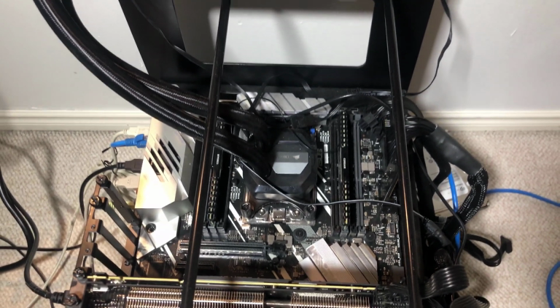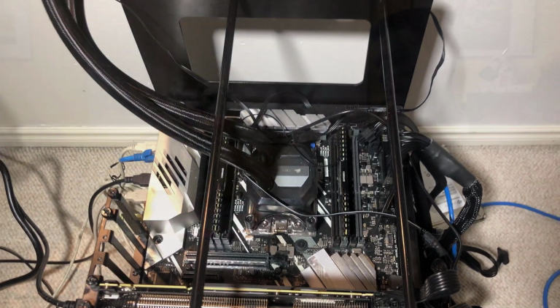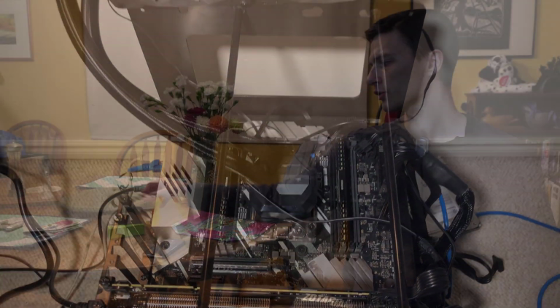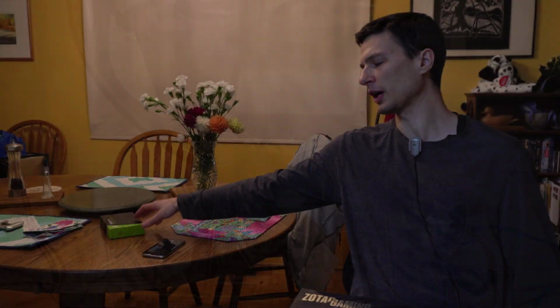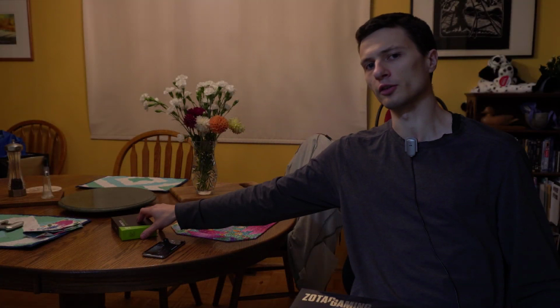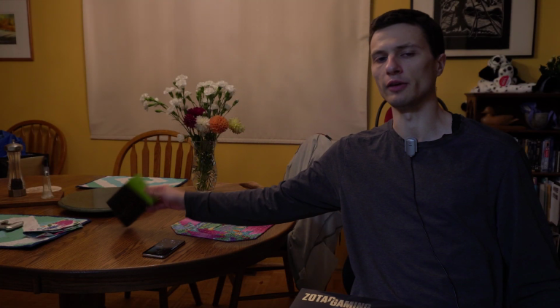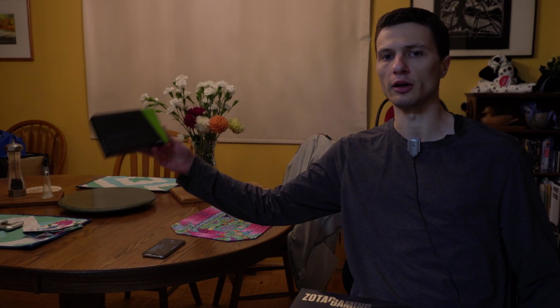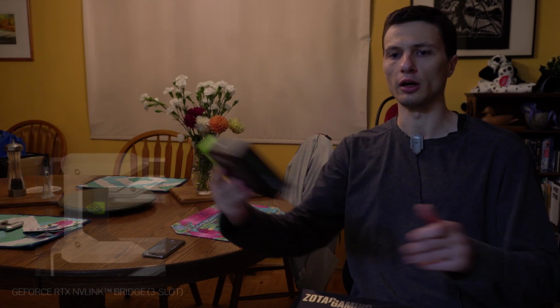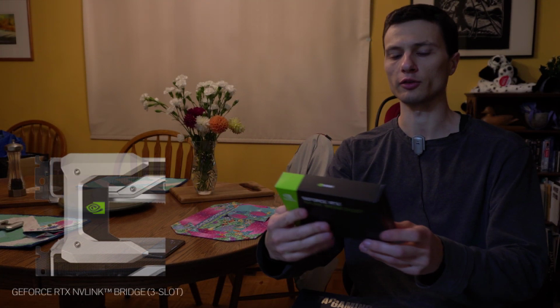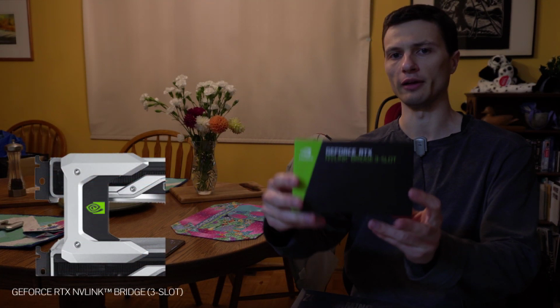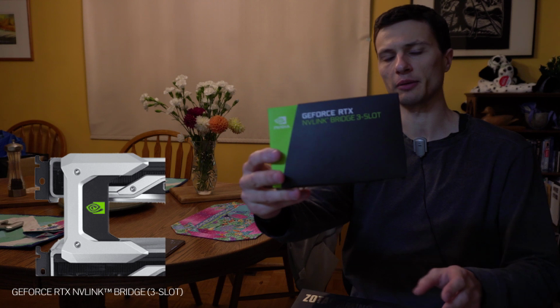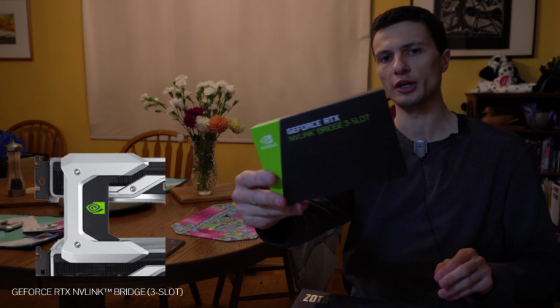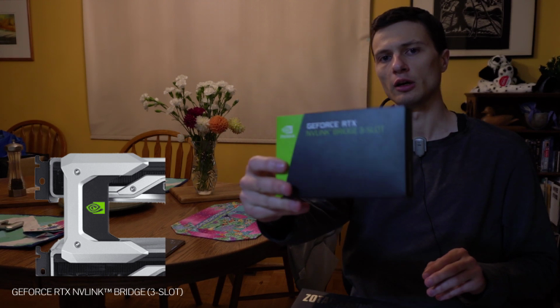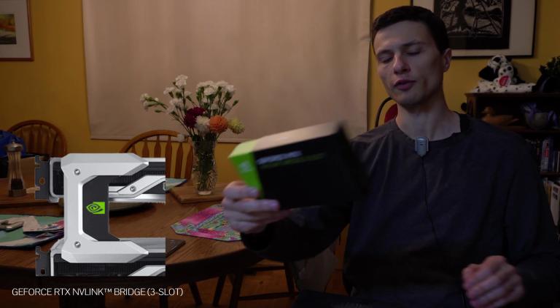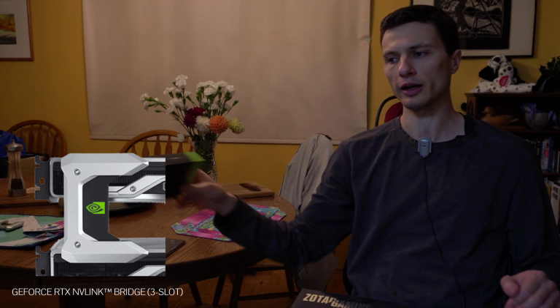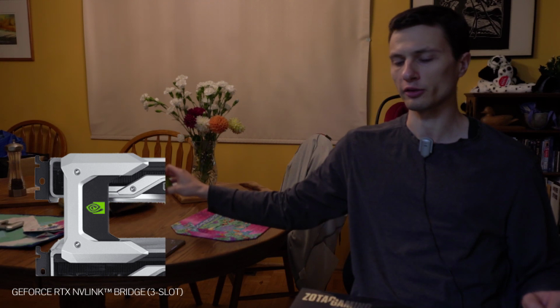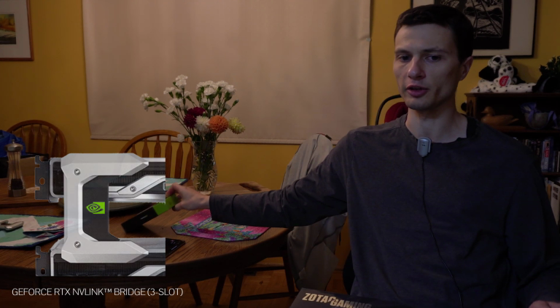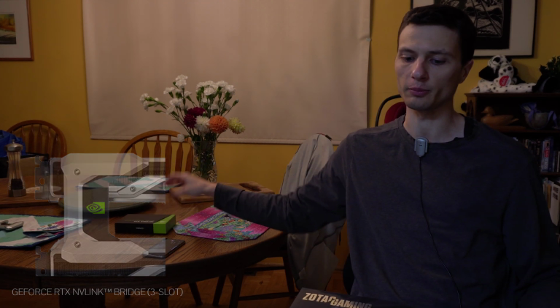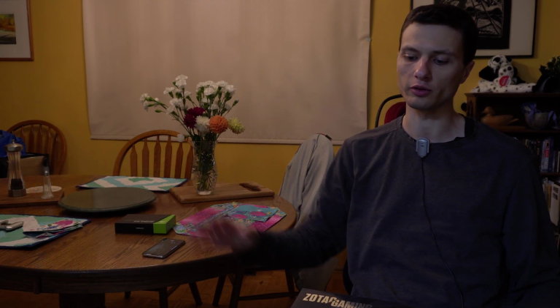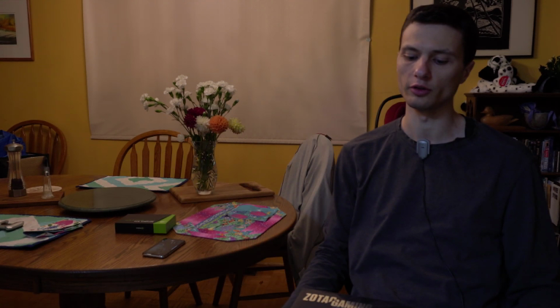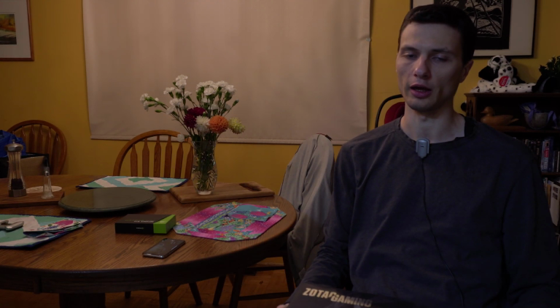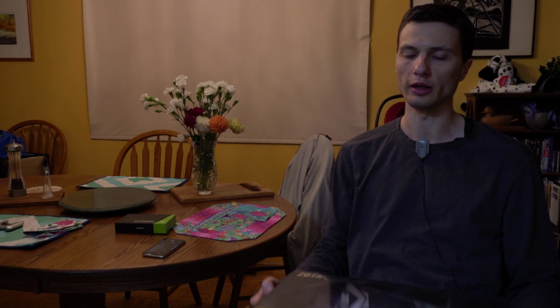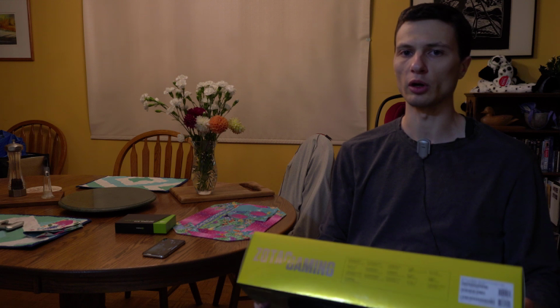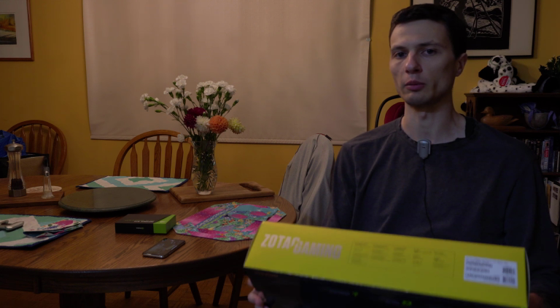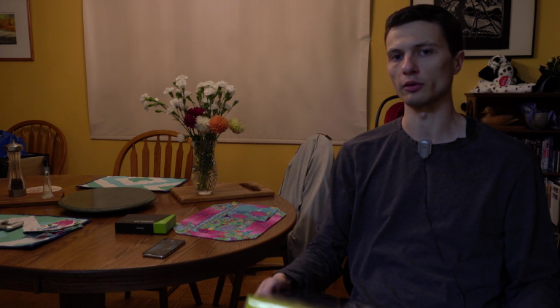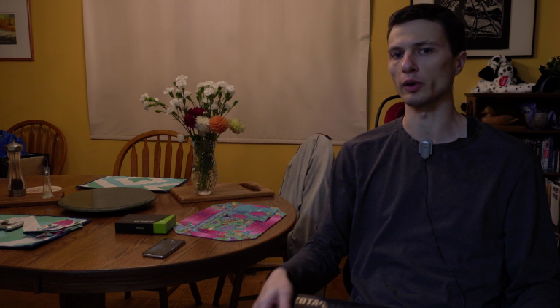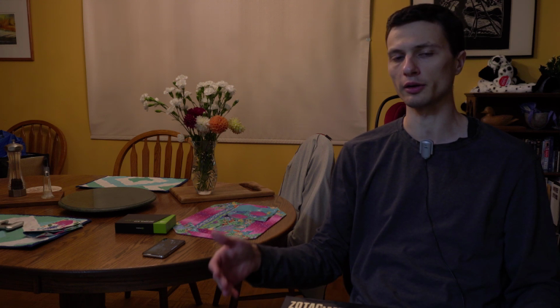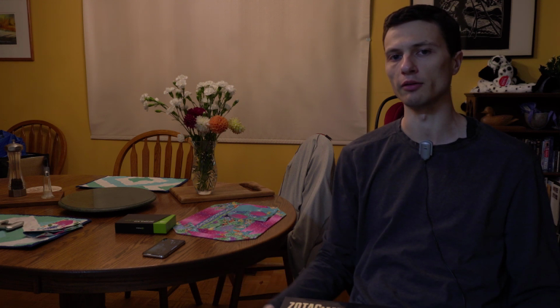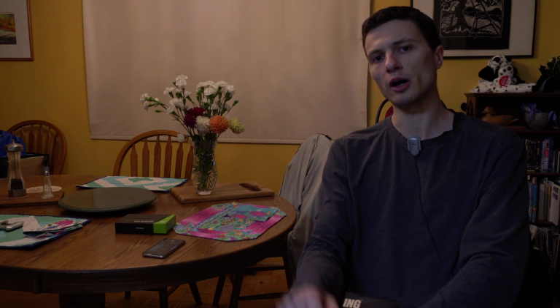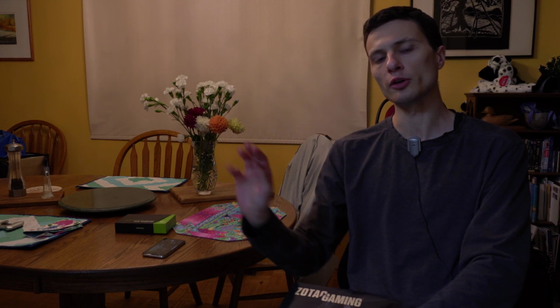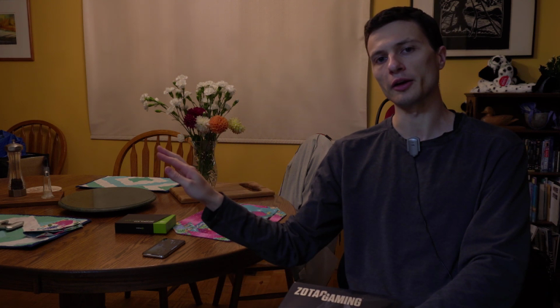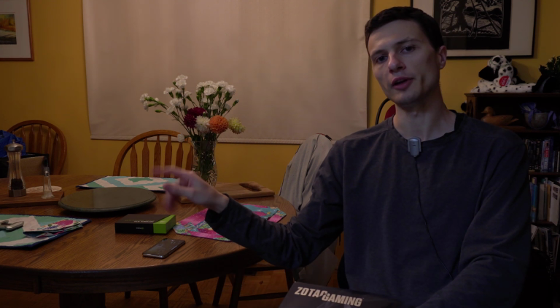So I also did buy this Nvidia 3-slot NVLink bridge here. Hopefully I can successfully connect both these cards and get even more performance than what I currently have. I'll get more into that later on in the video.